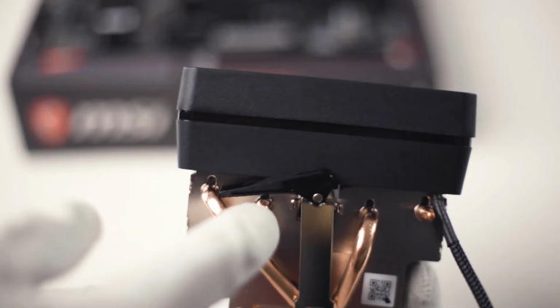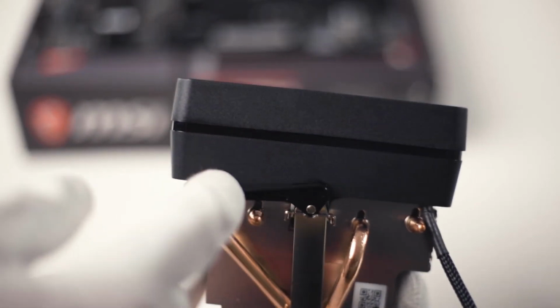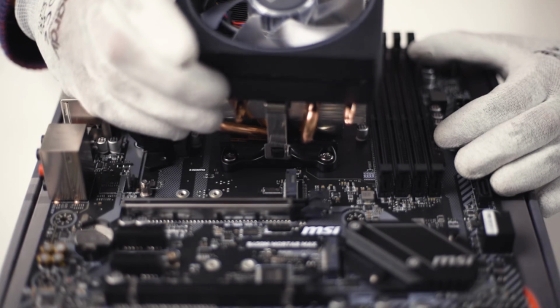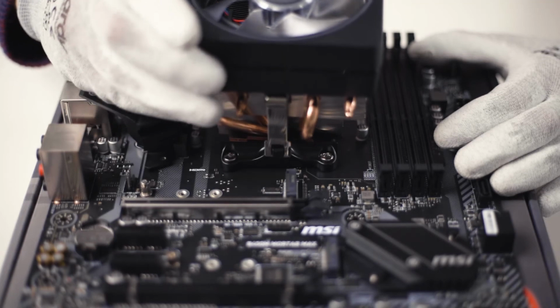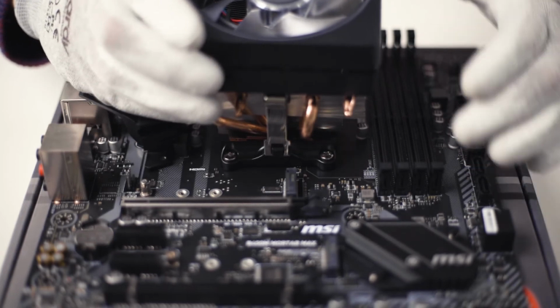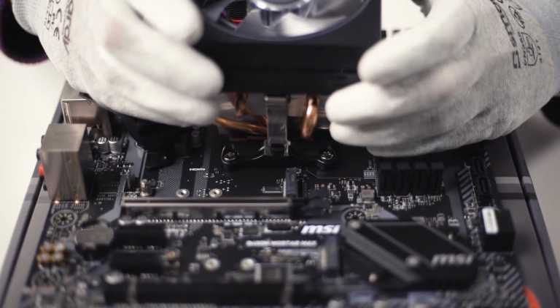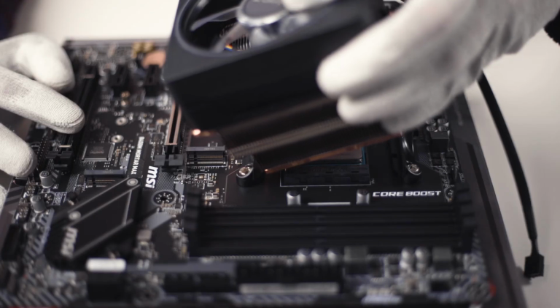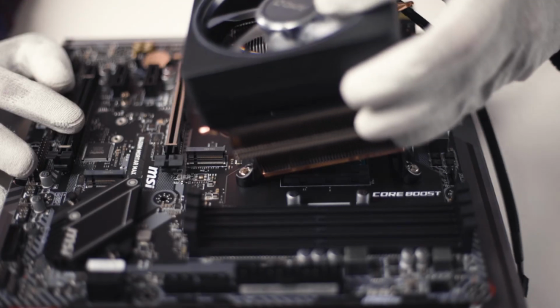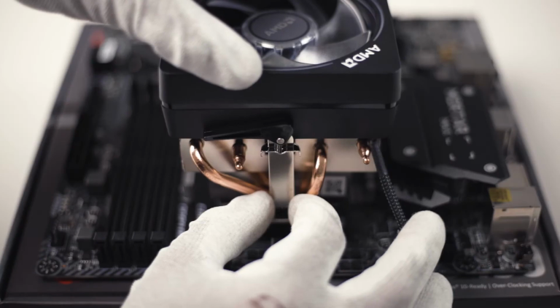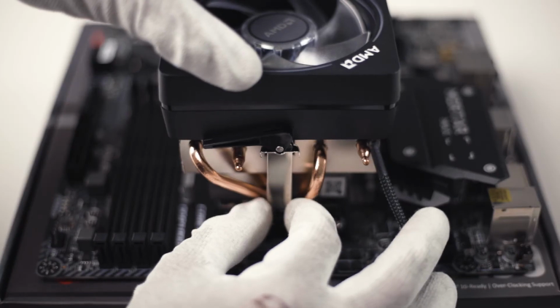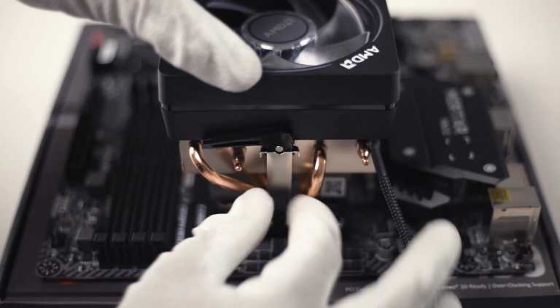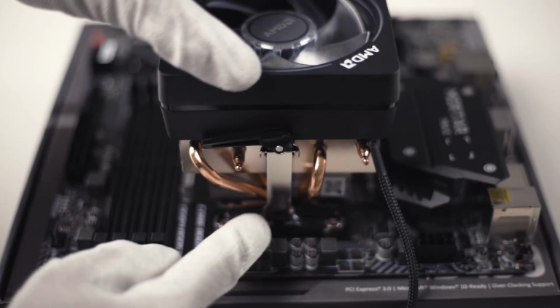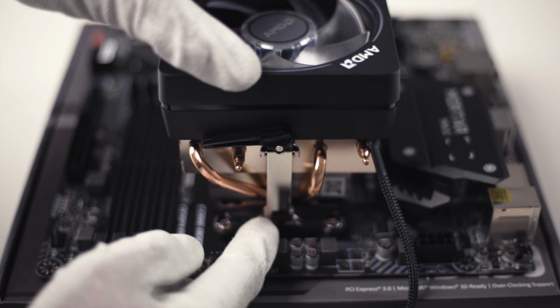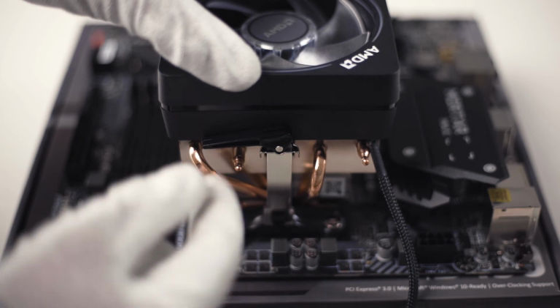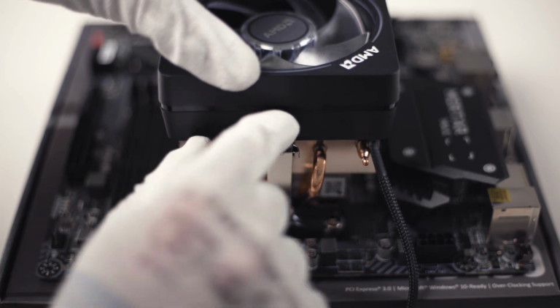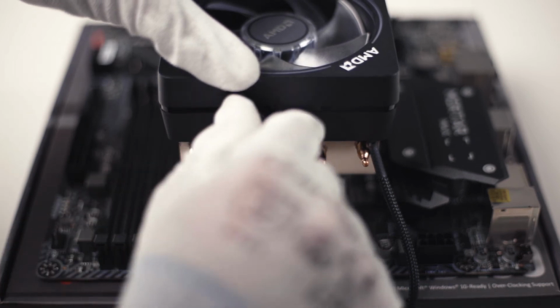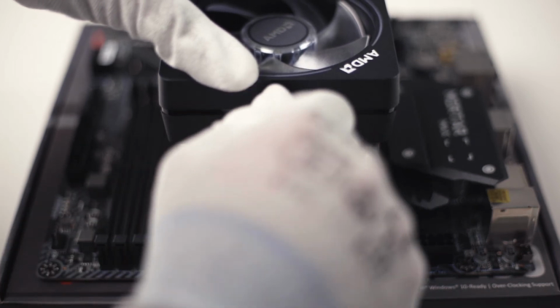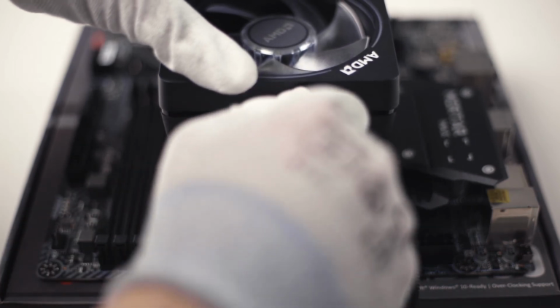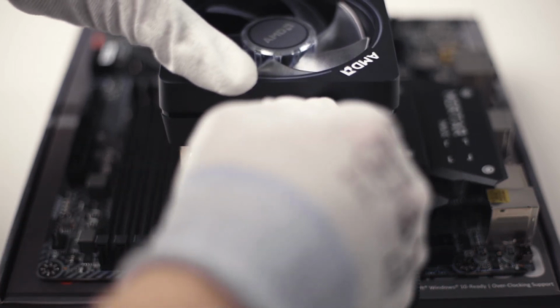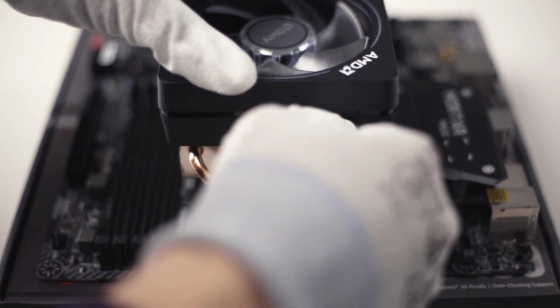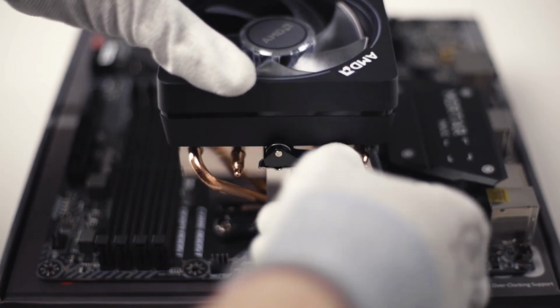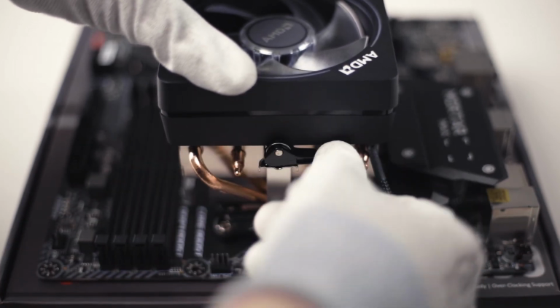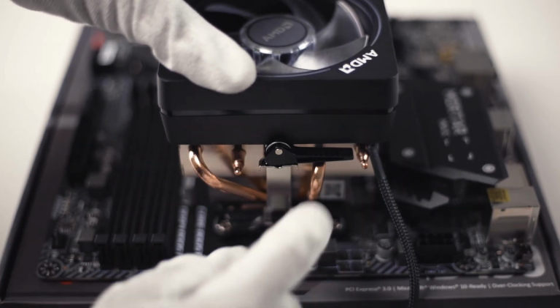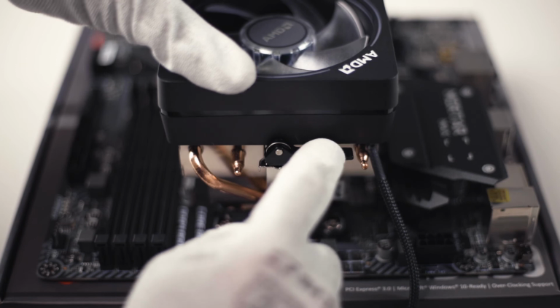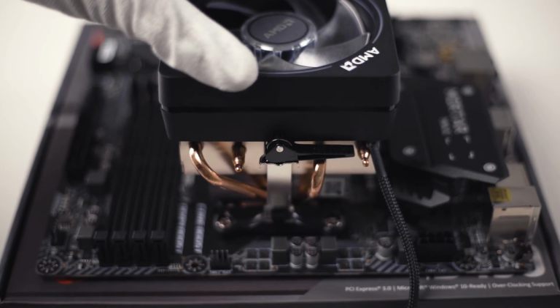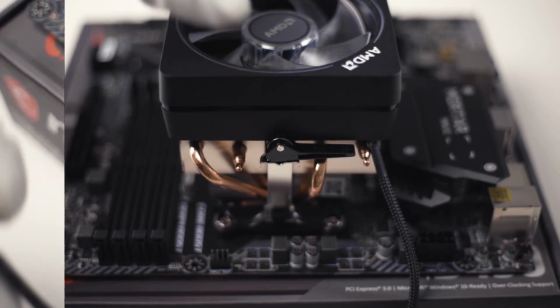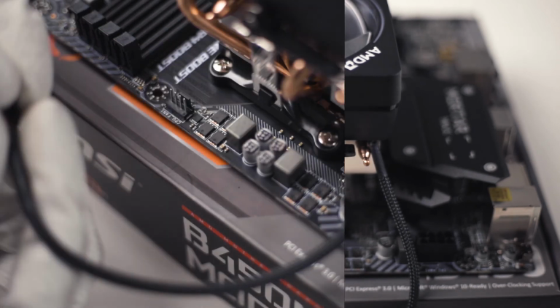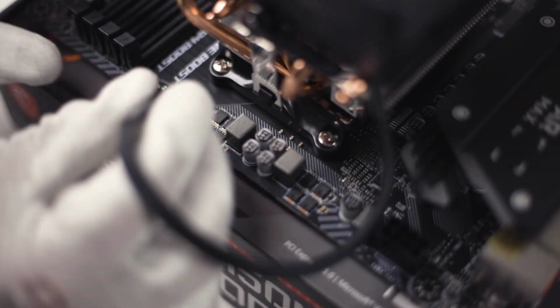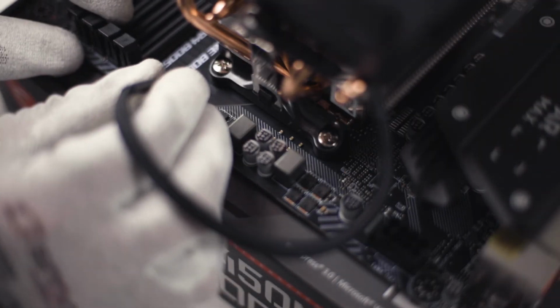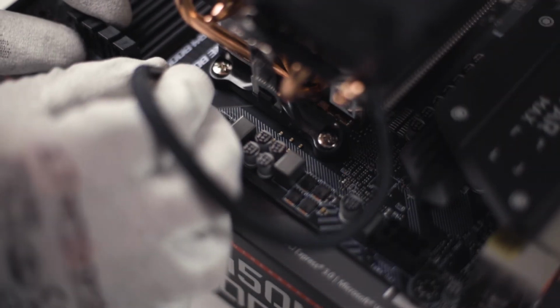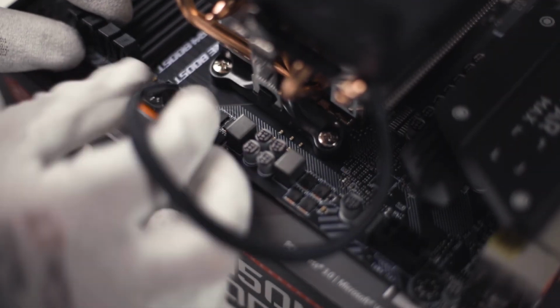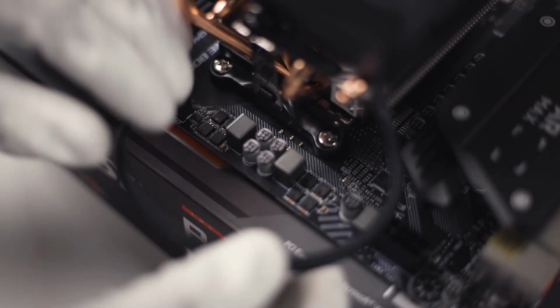Hook up the cooler on one side and then attach the clip on the other side to the retention bracket. Now you can lock the retention arm with a 180 degree rotation. Once the installation of the cooler is done, the fan must be plugged into the fan connector of the motherboard.